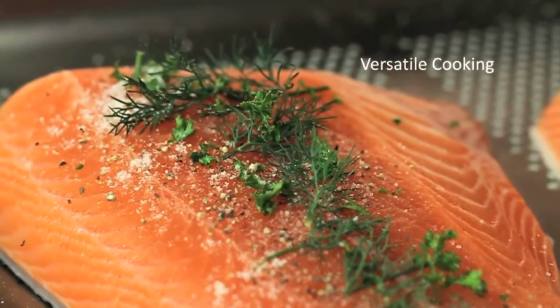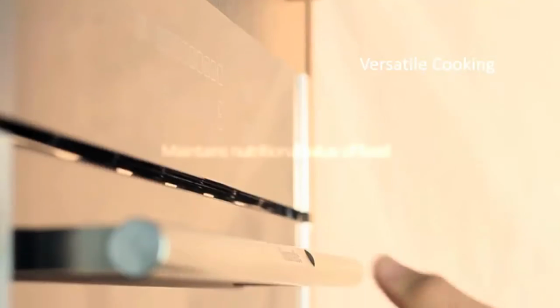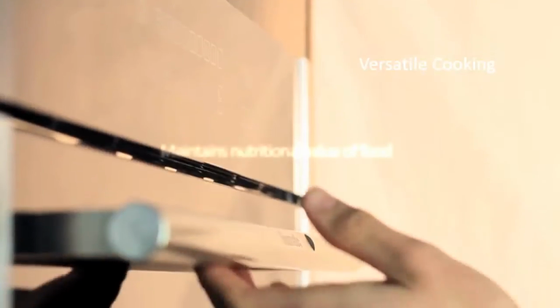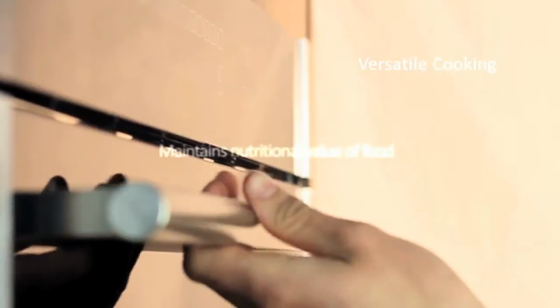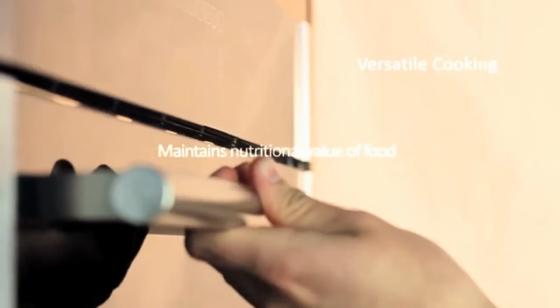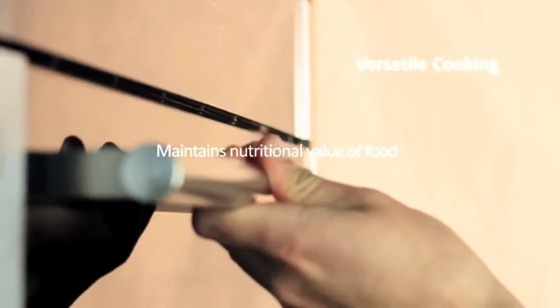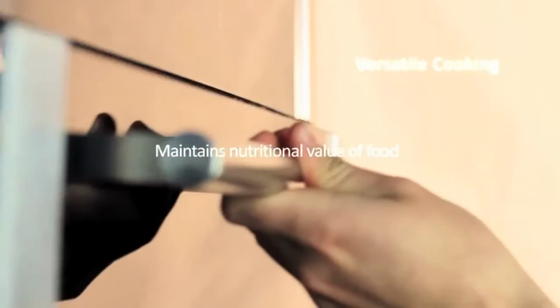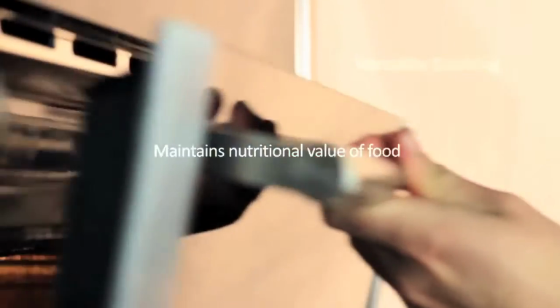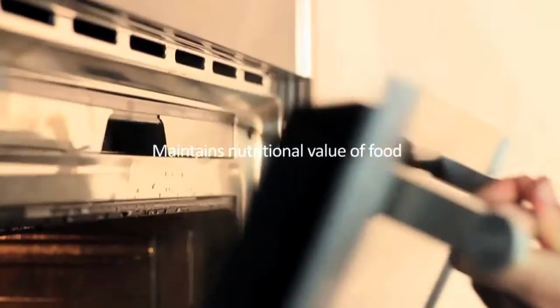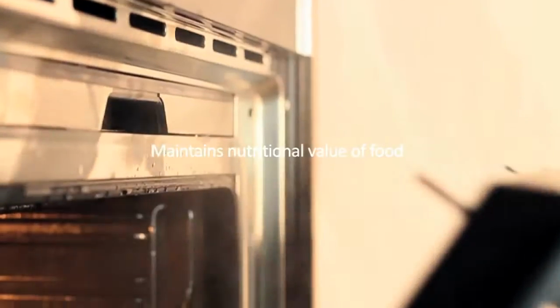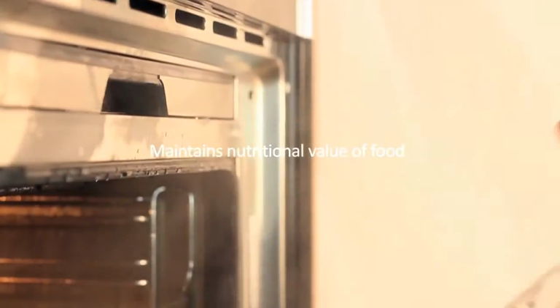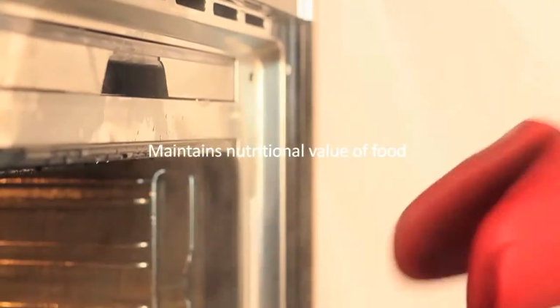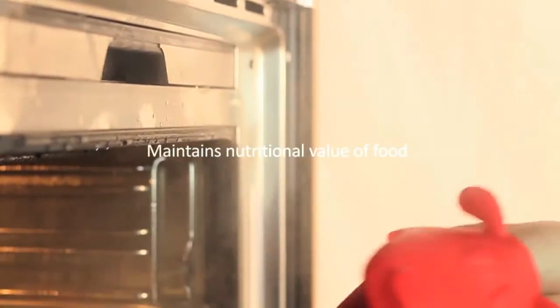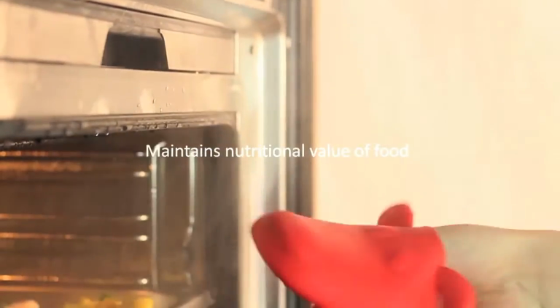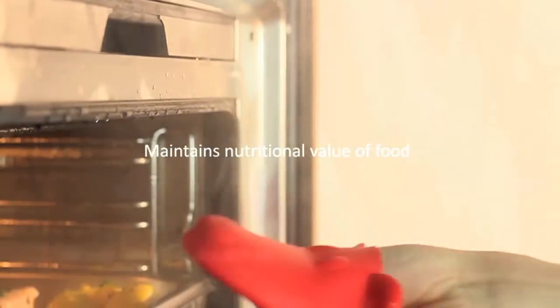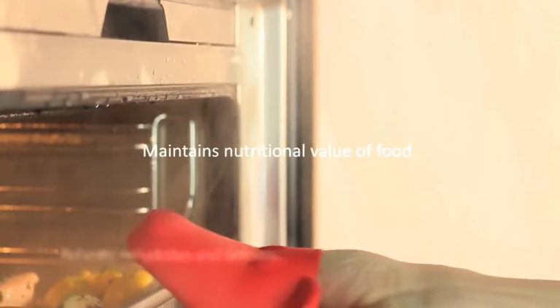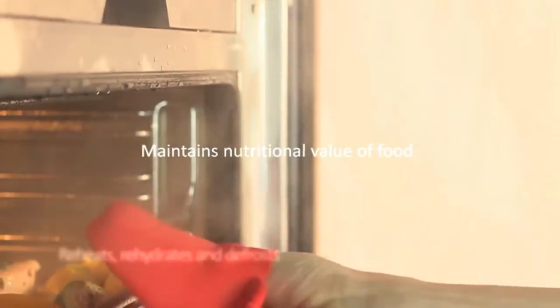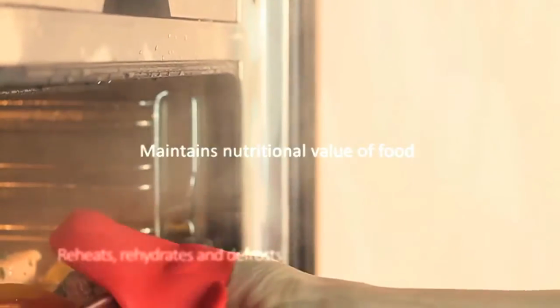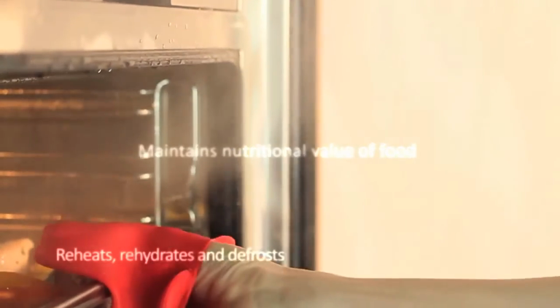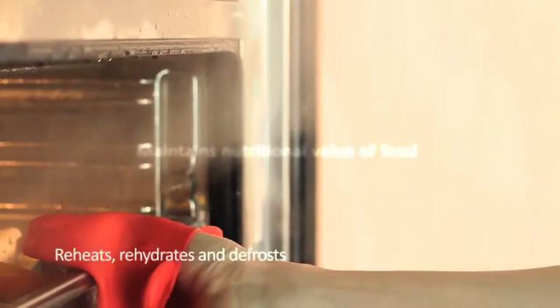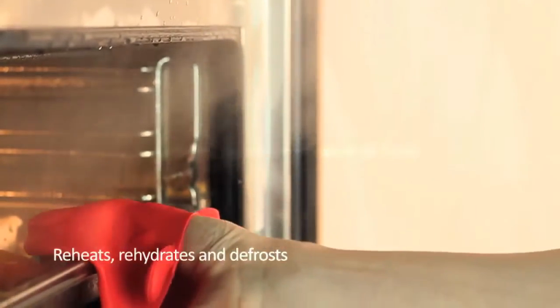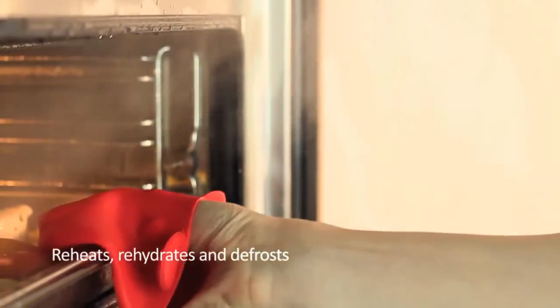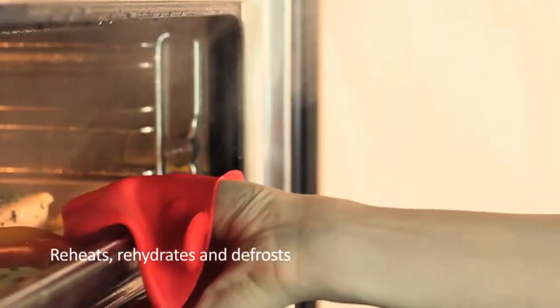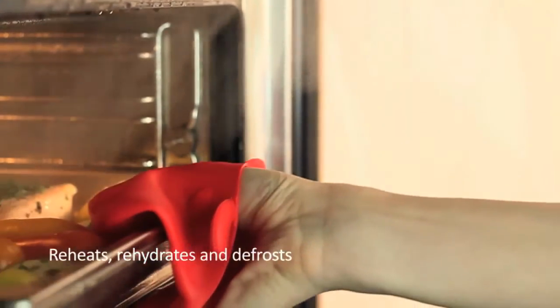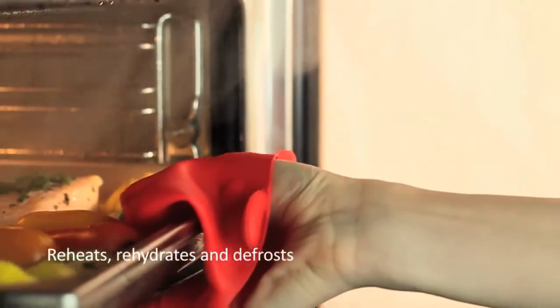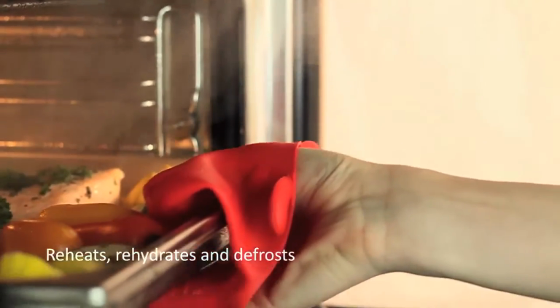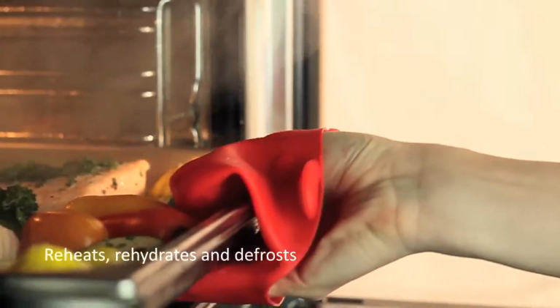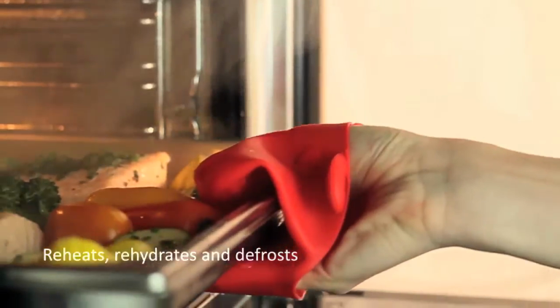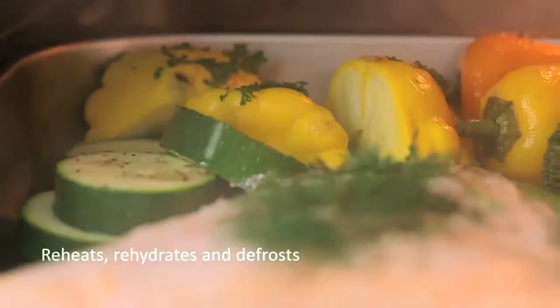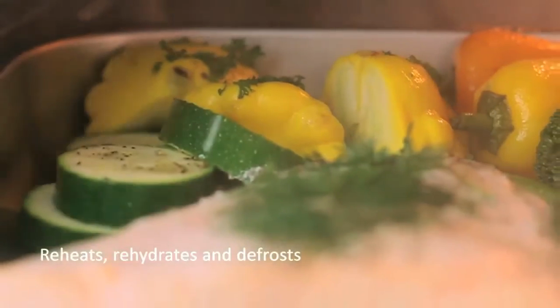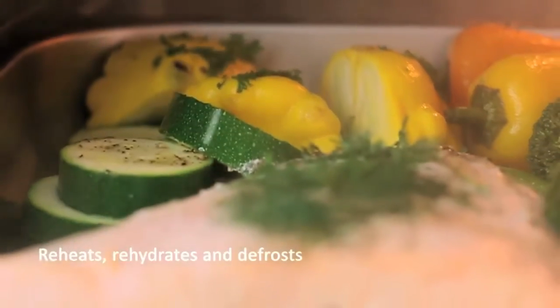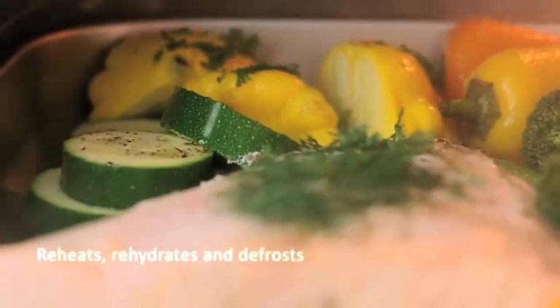It can also be used for reheating and rehydrating. The steamer is also the best way to defrost food, preventing damaging and drying out the food structure.